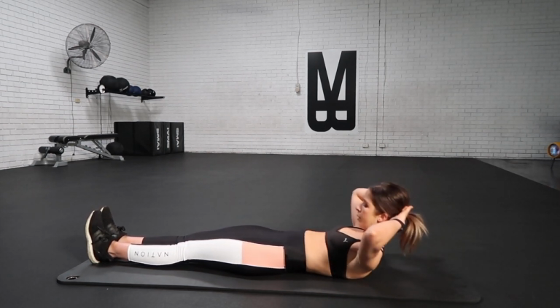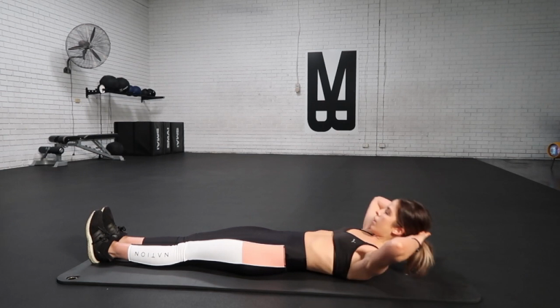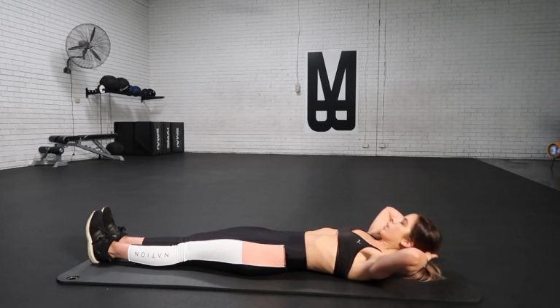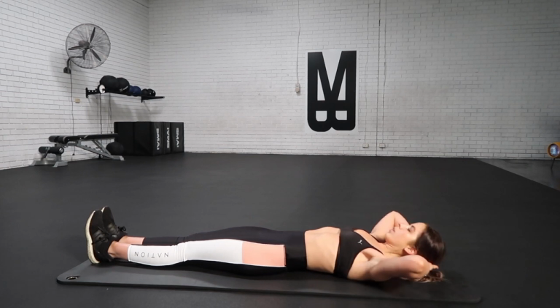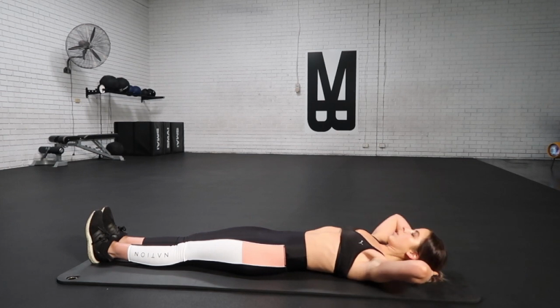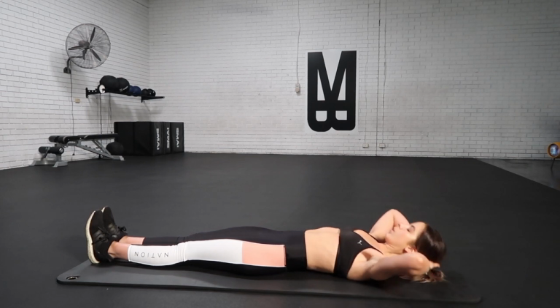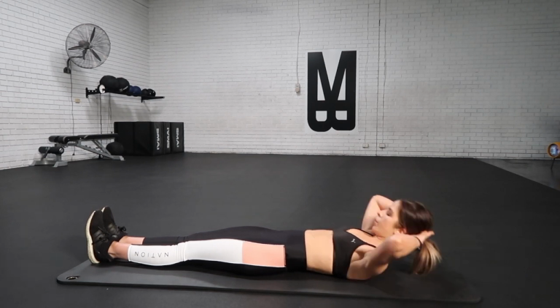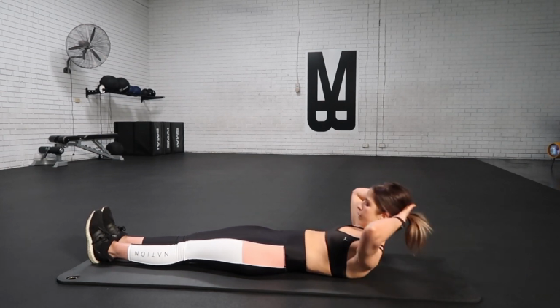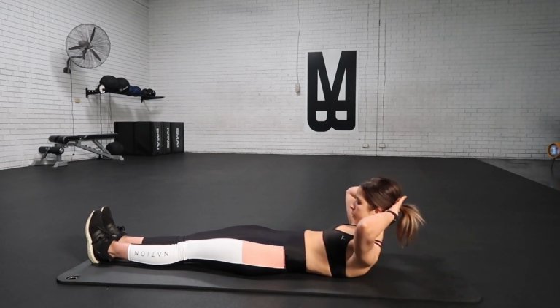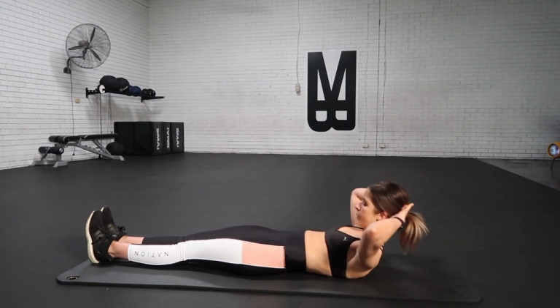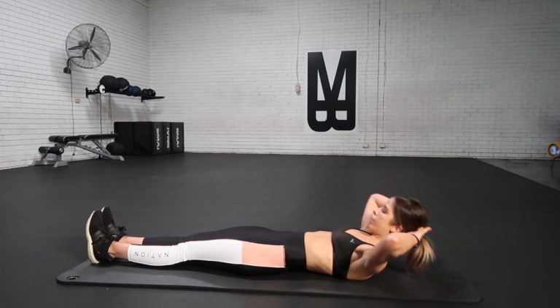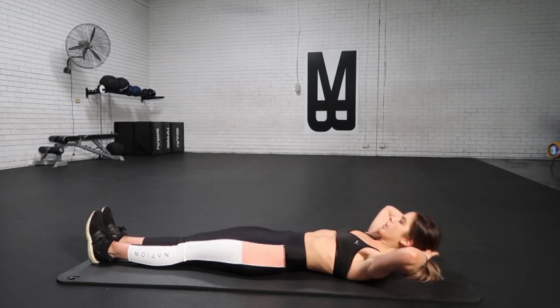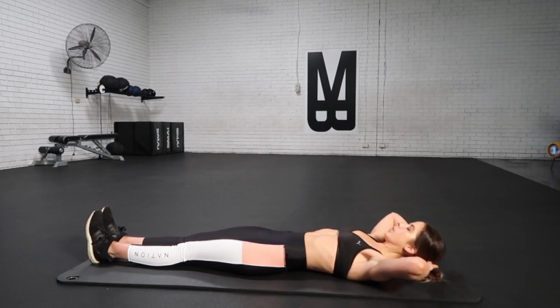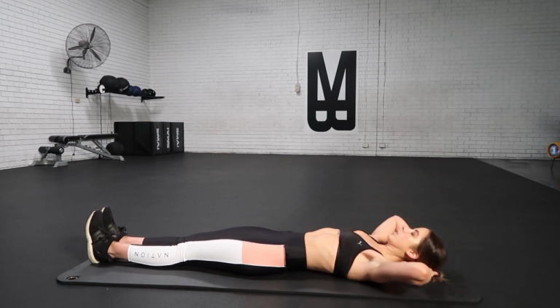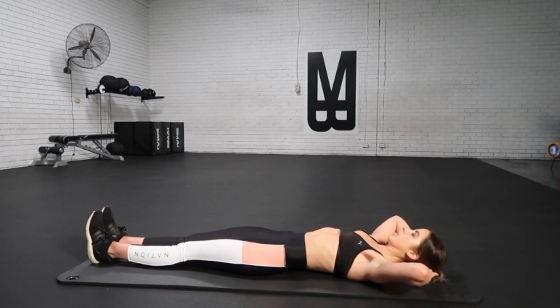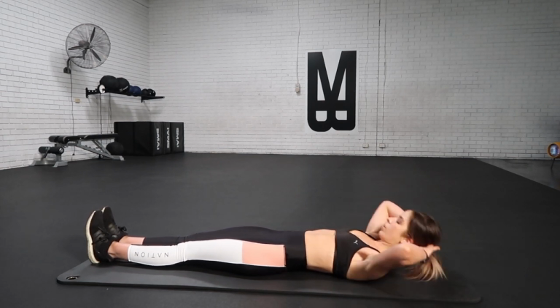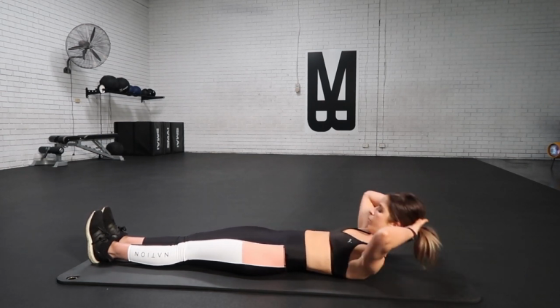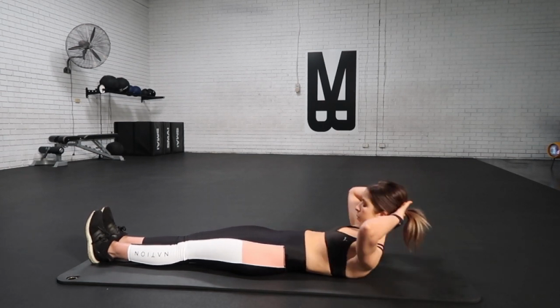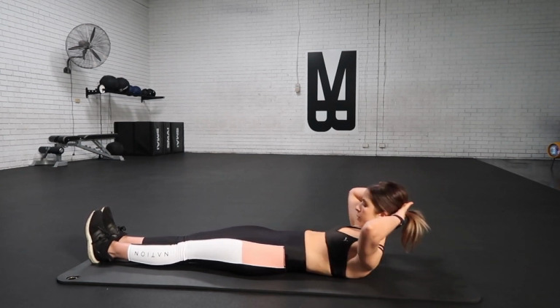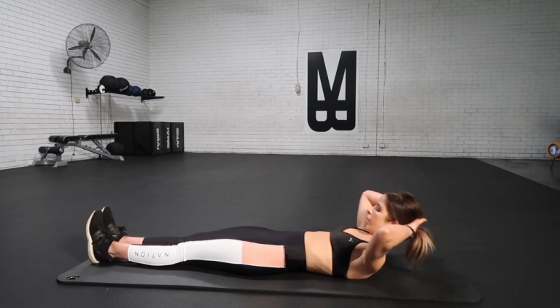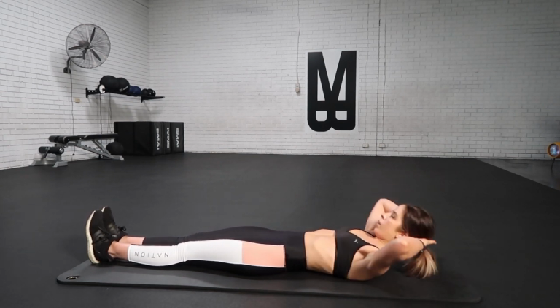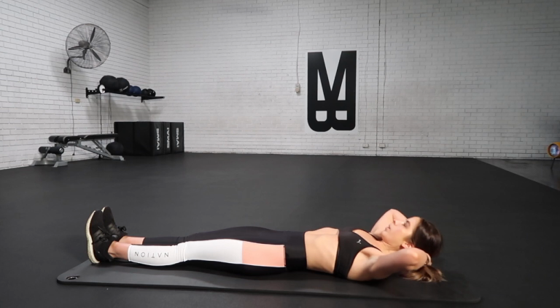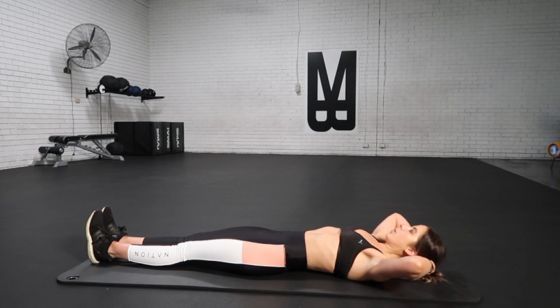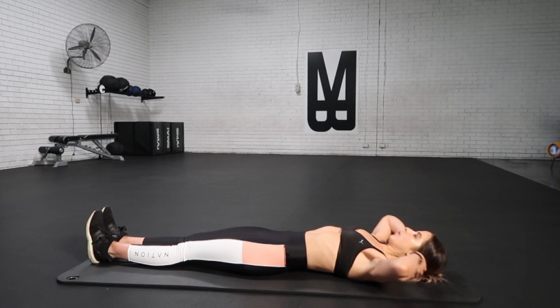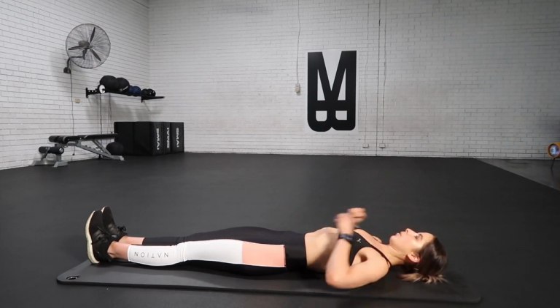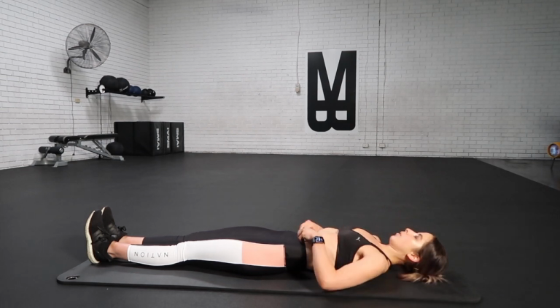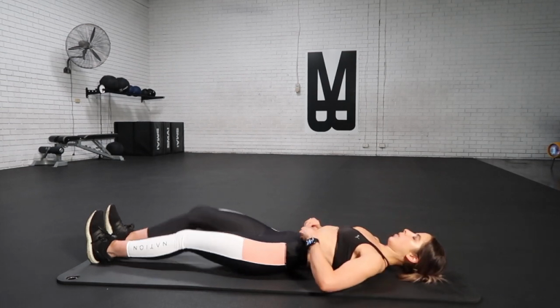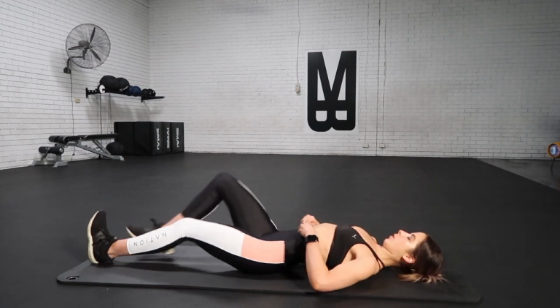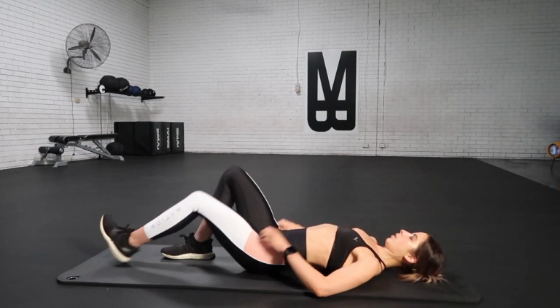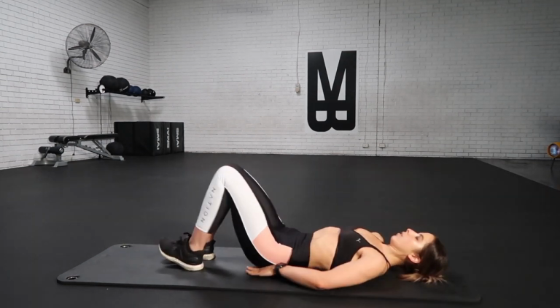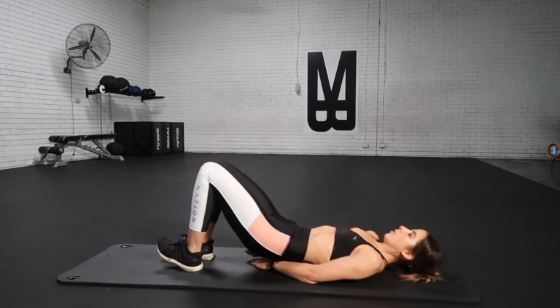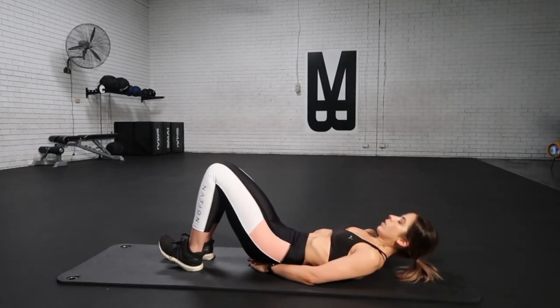Squeeze, contract, brace and breathe. Pull those elbows out nice and wide — no little turtlenecks, keep it tucked in.